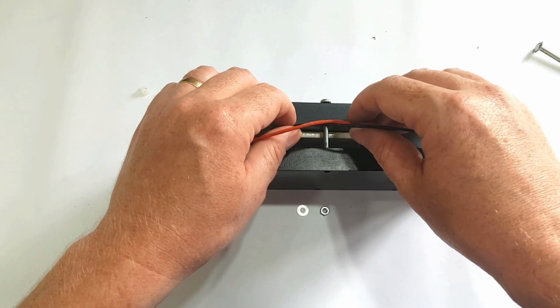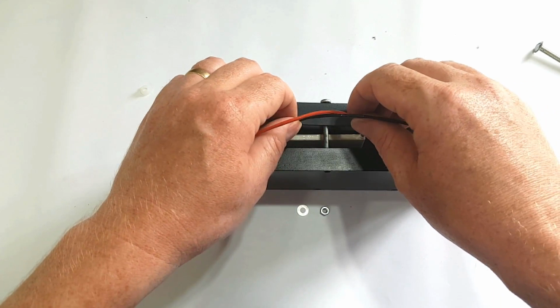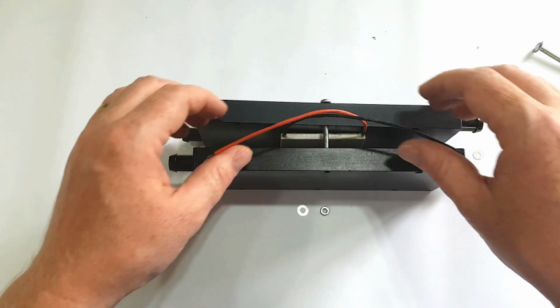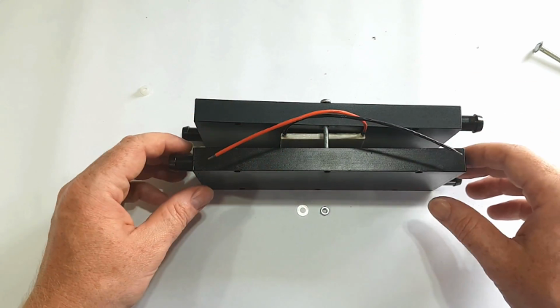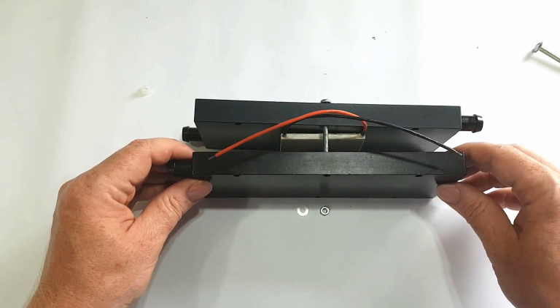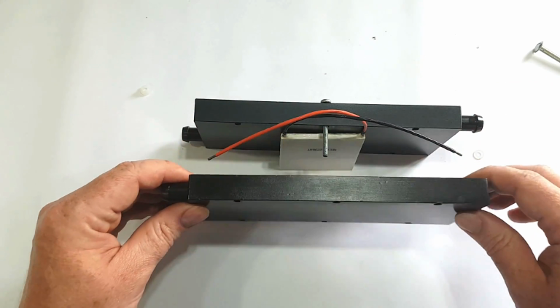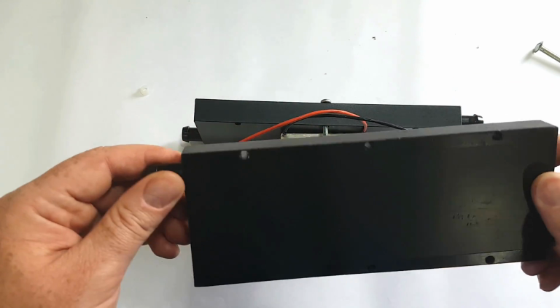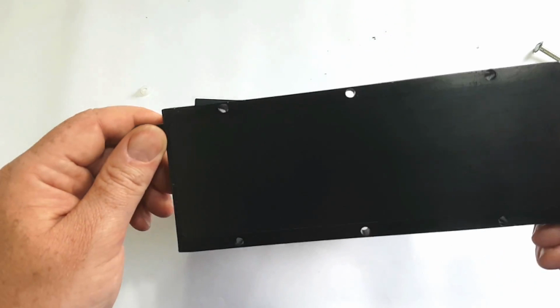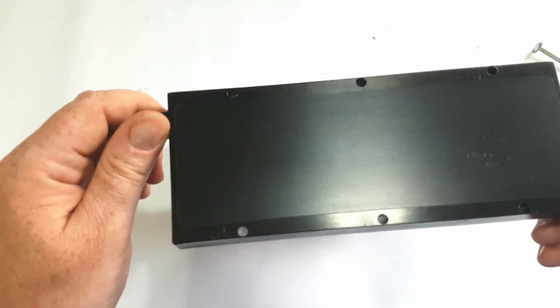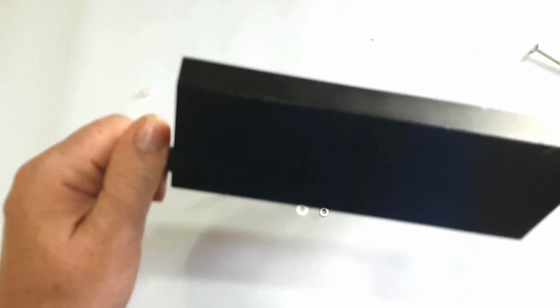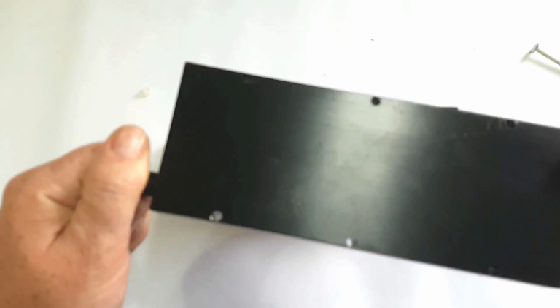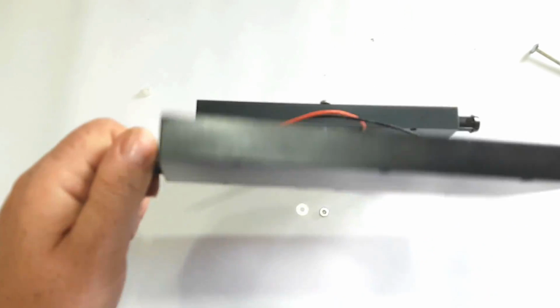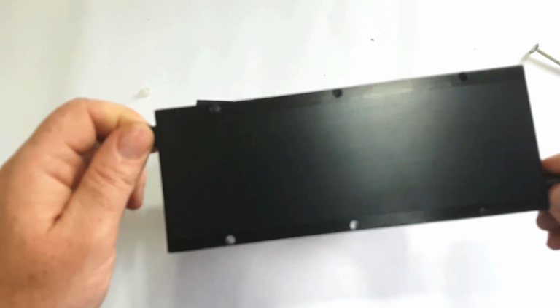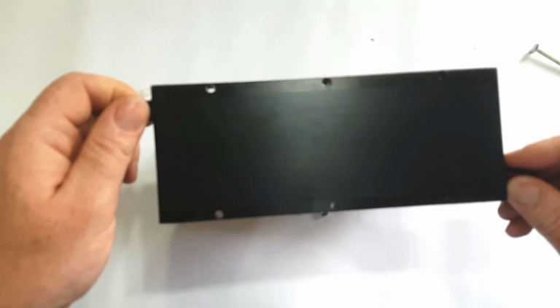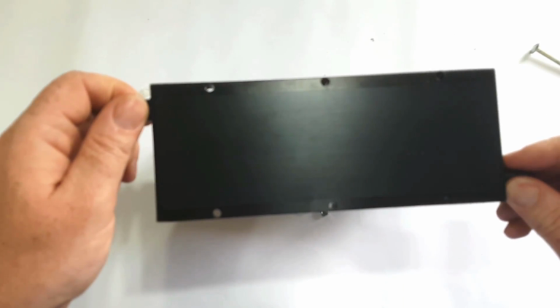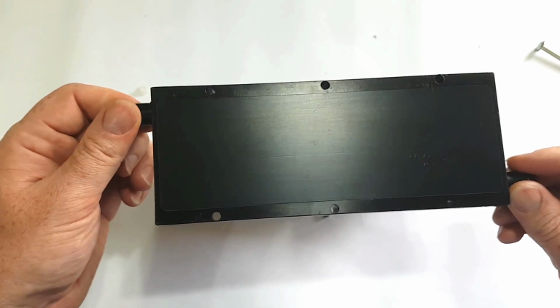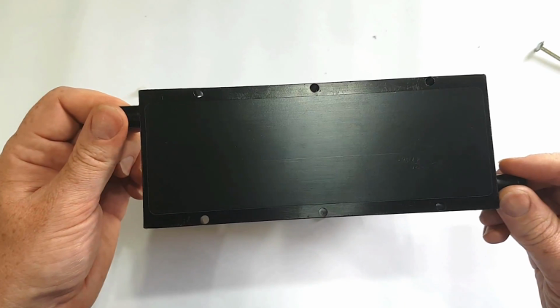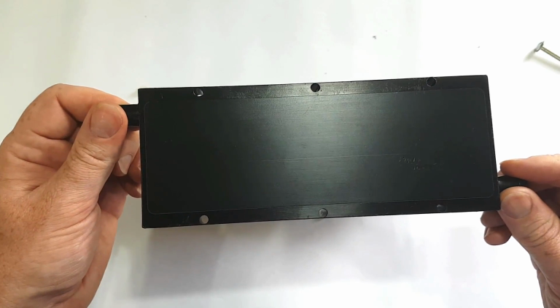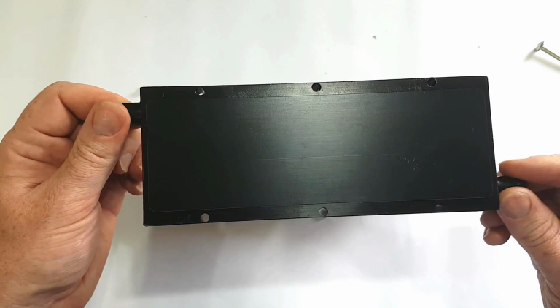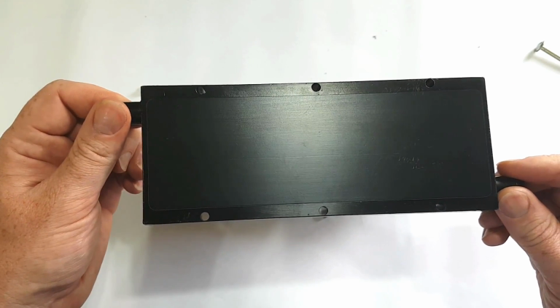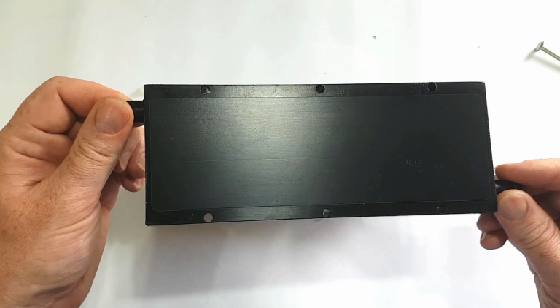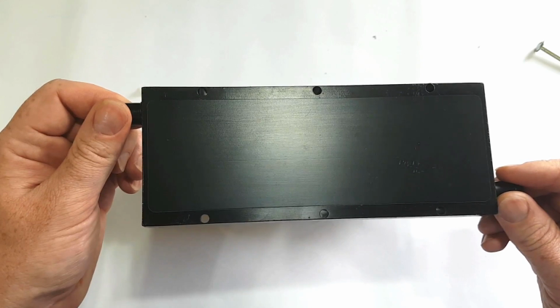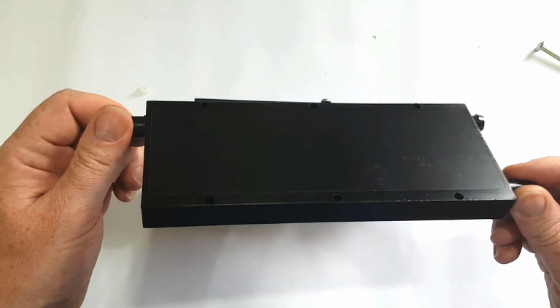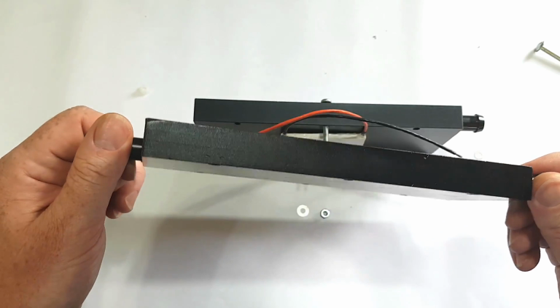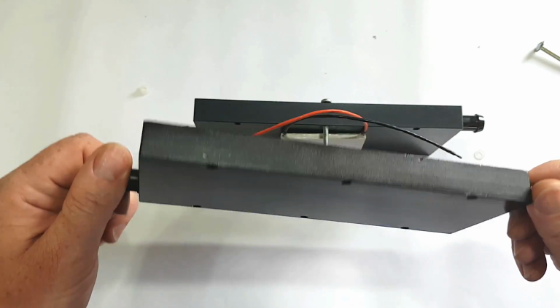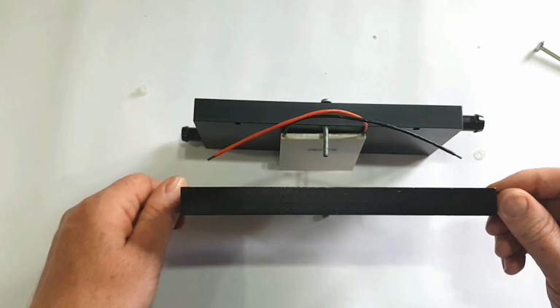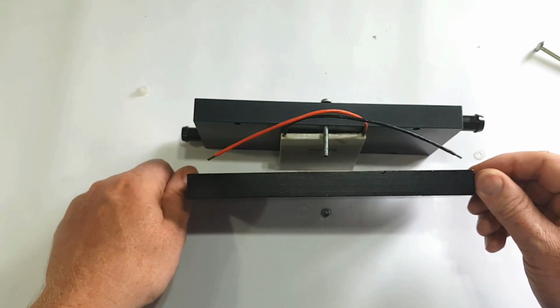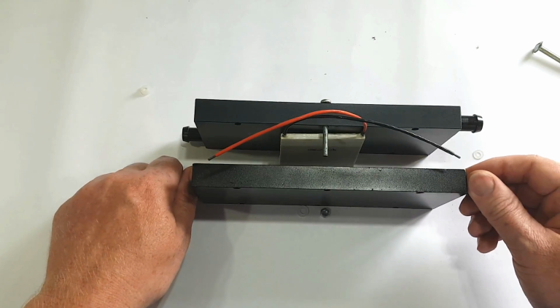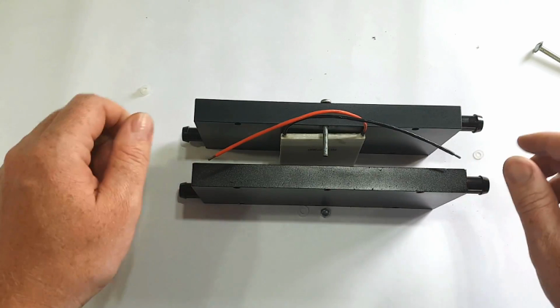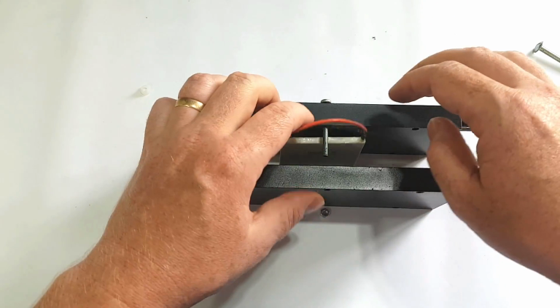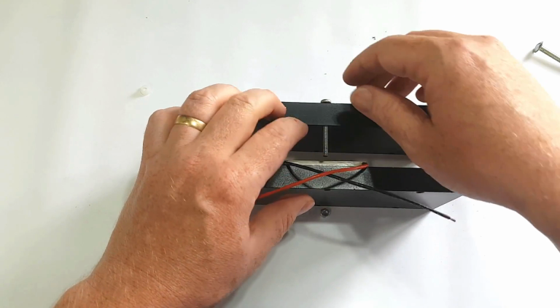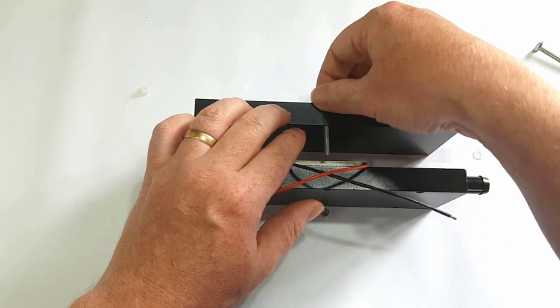I've obviously forgotten to mention that these are made out of aluminium and they are anodized black, which makes them look really nice — very stealth looking.